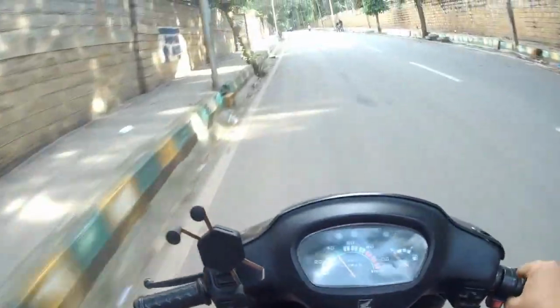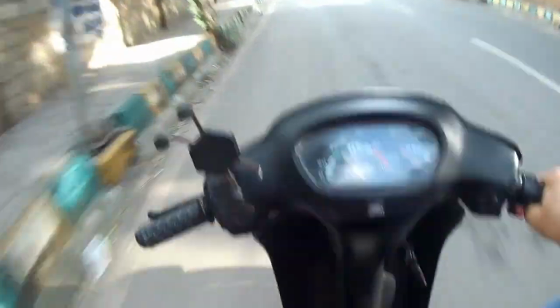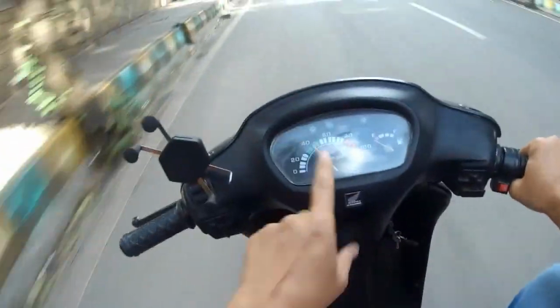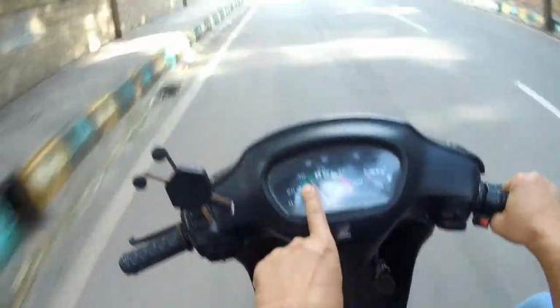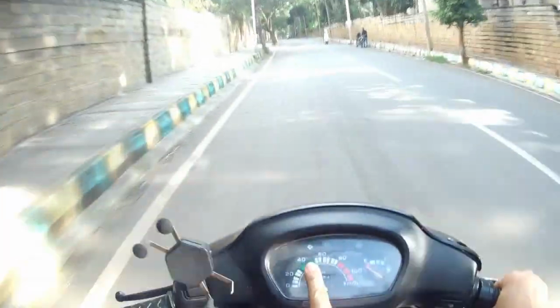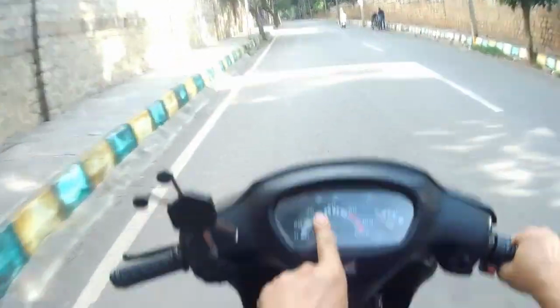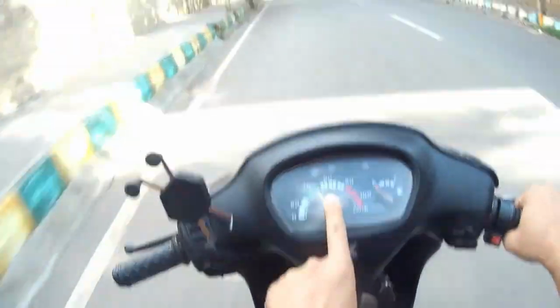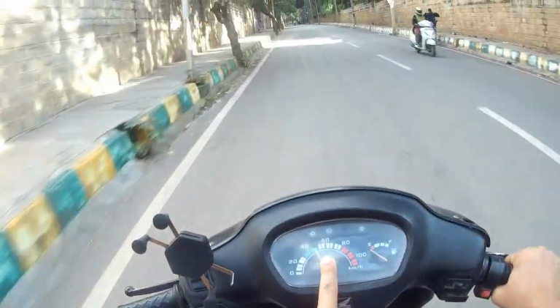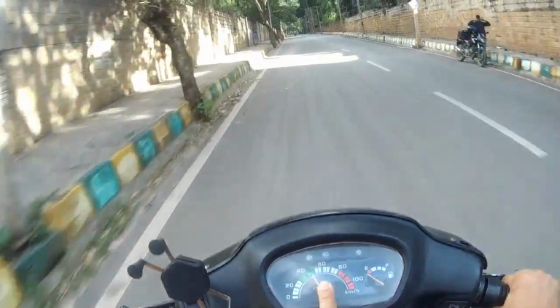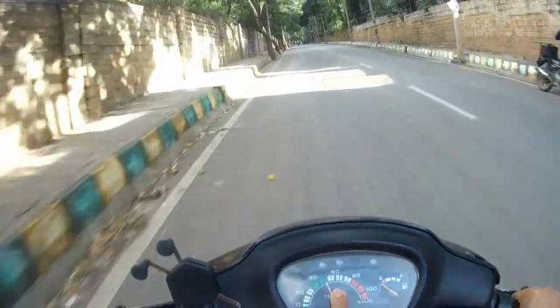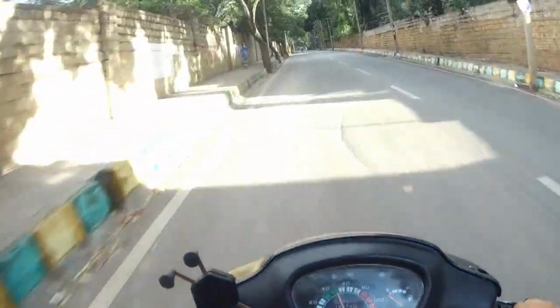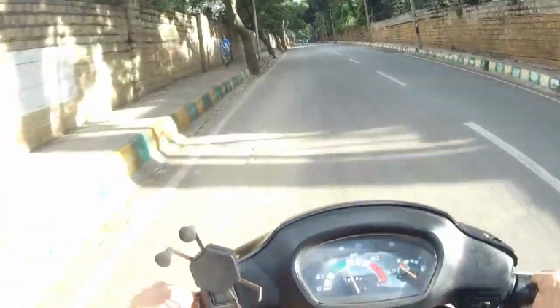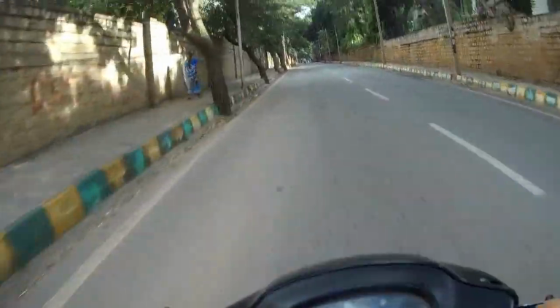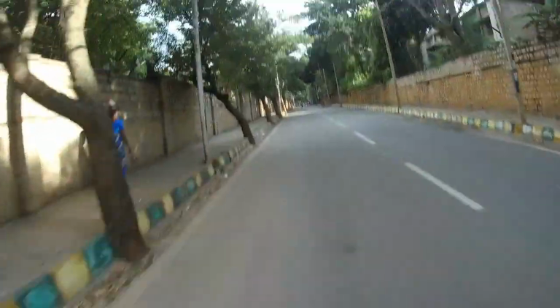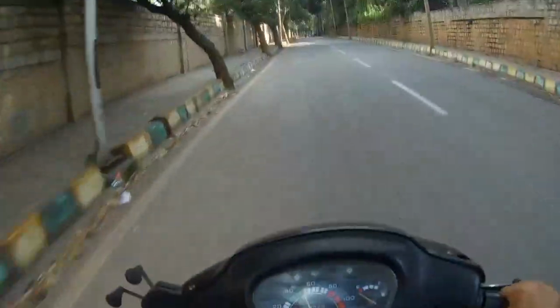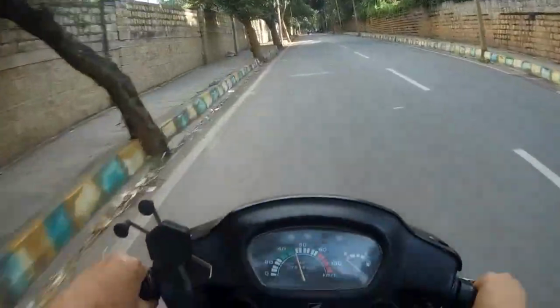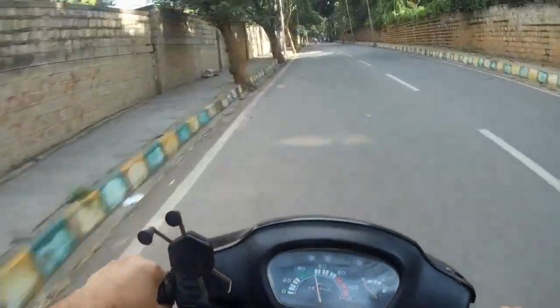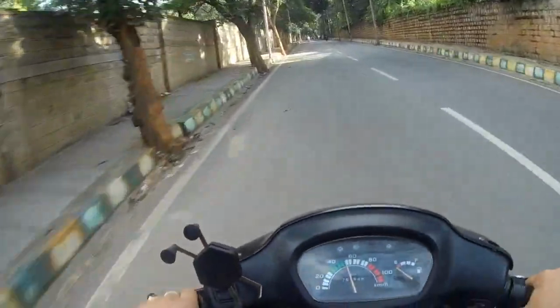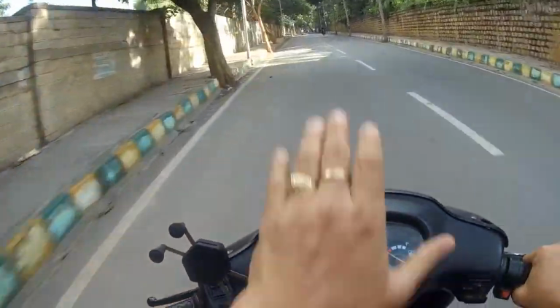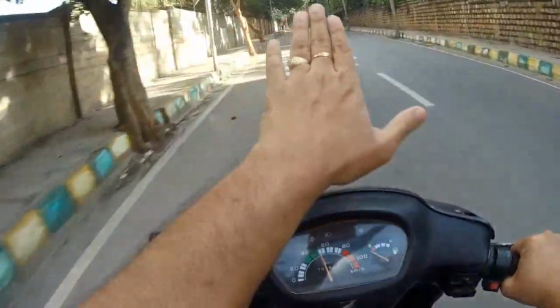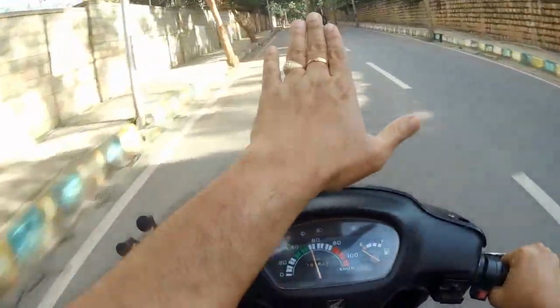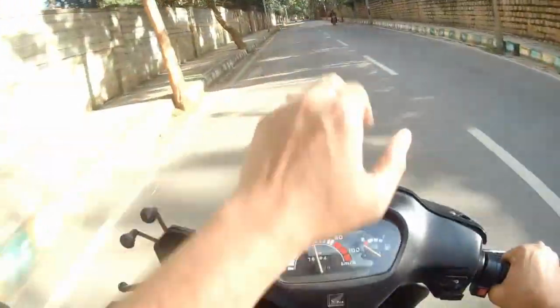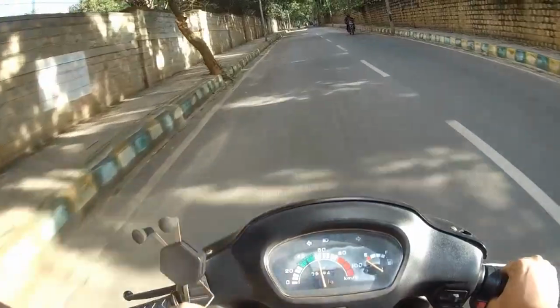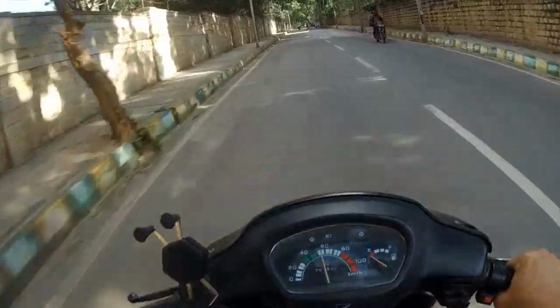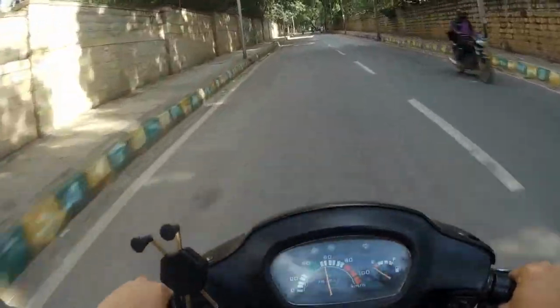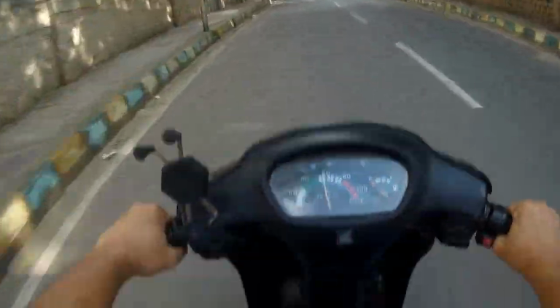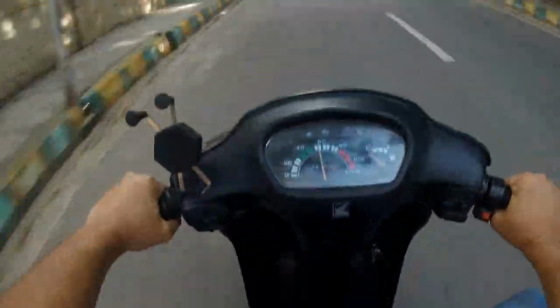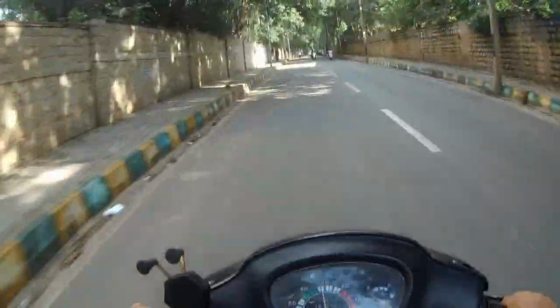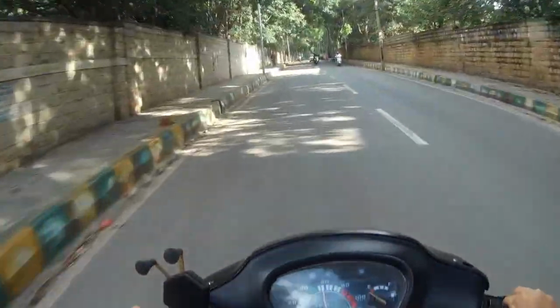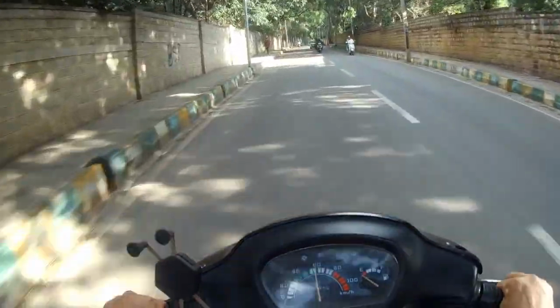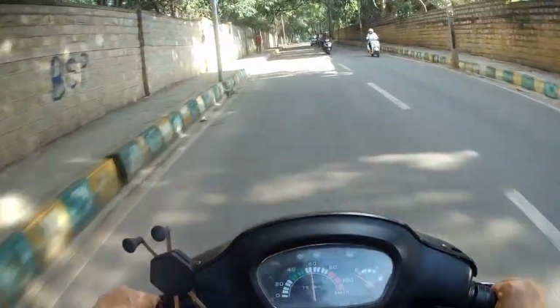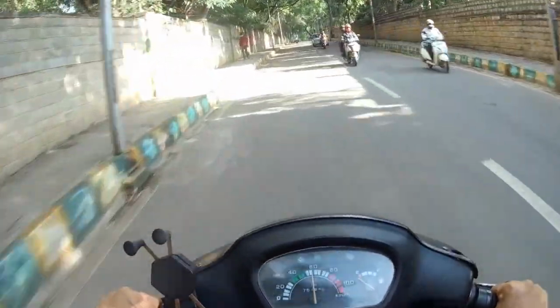I'm at 40, 50 — let's see. This road is also a little bit inclined, and on this road too... nice! 60!